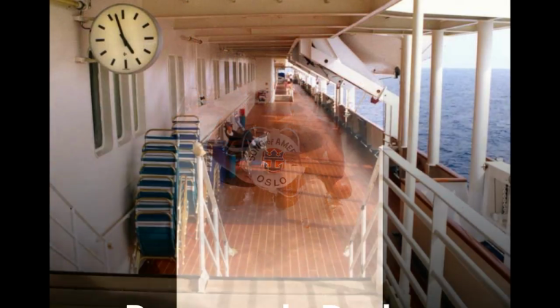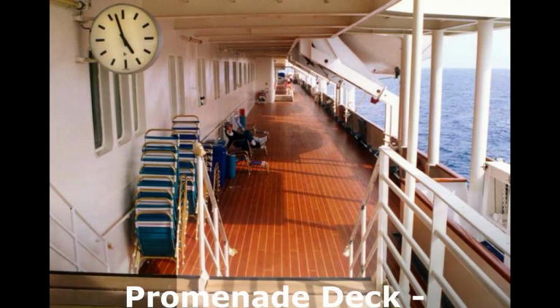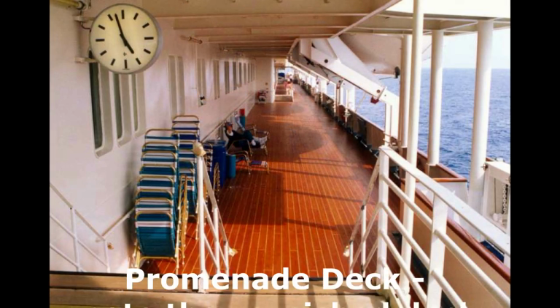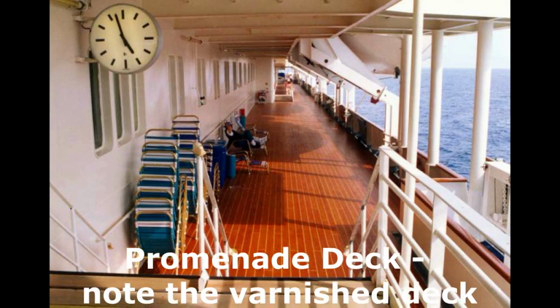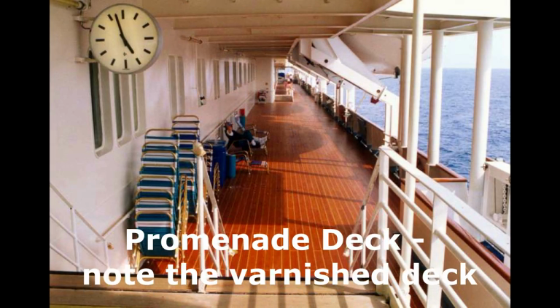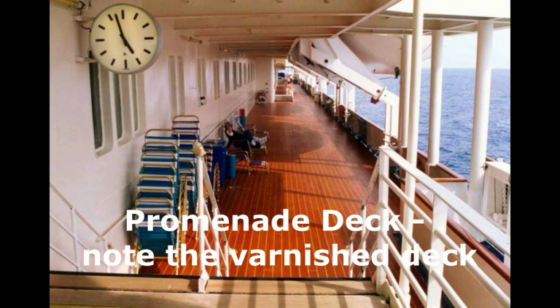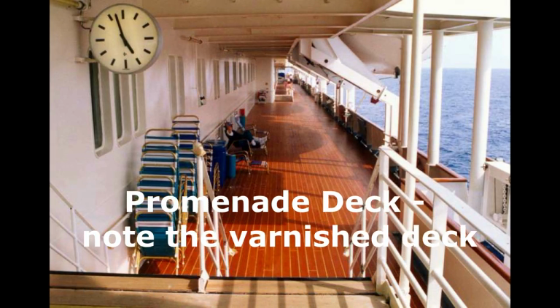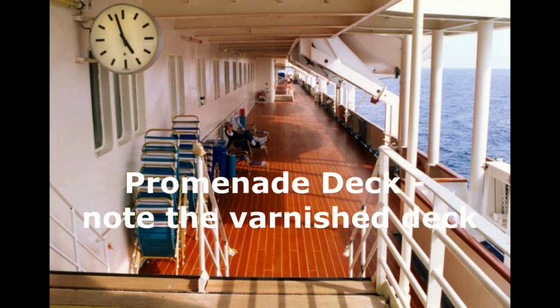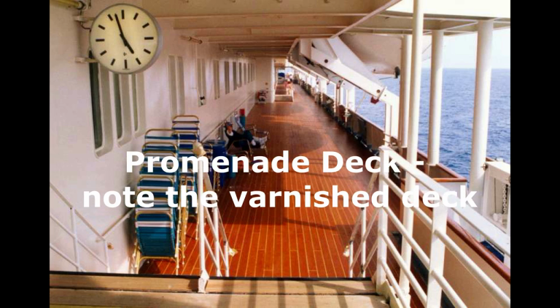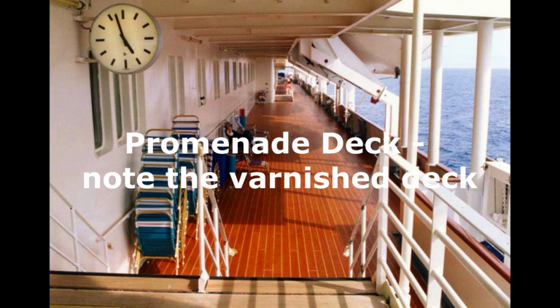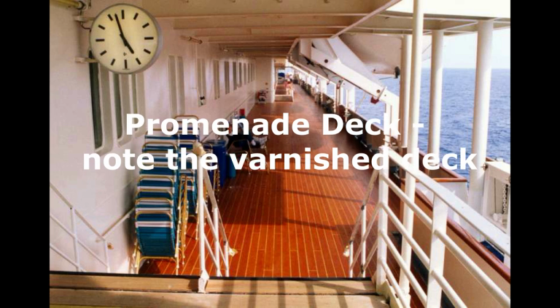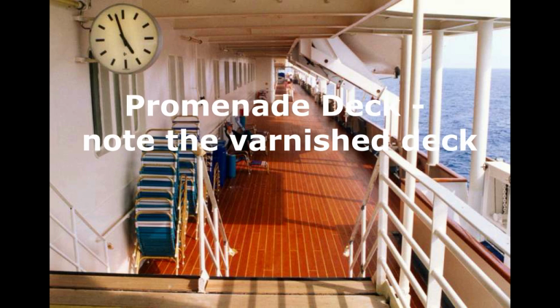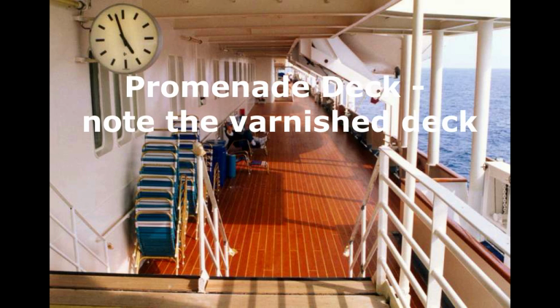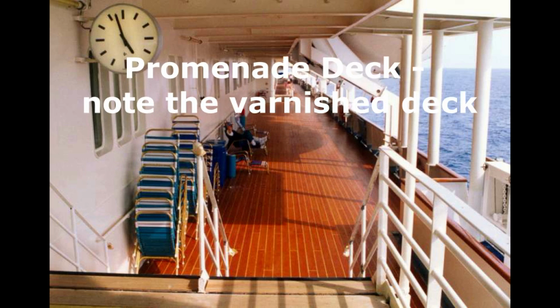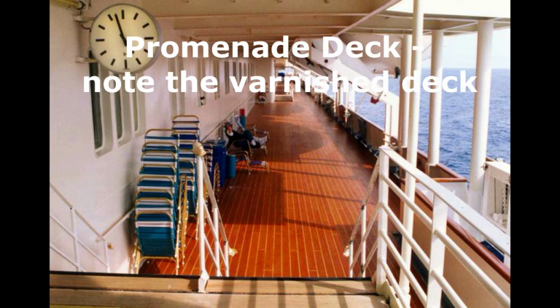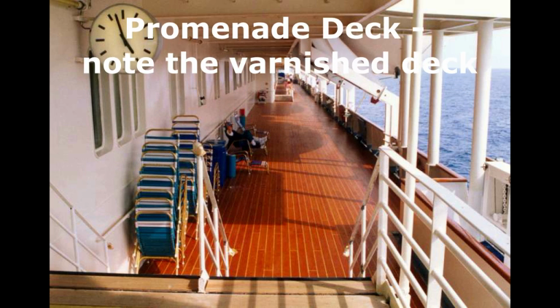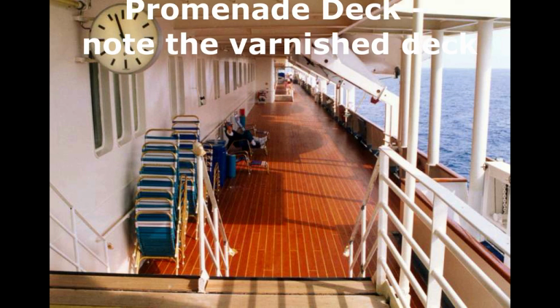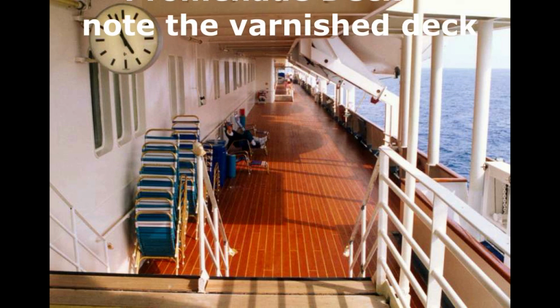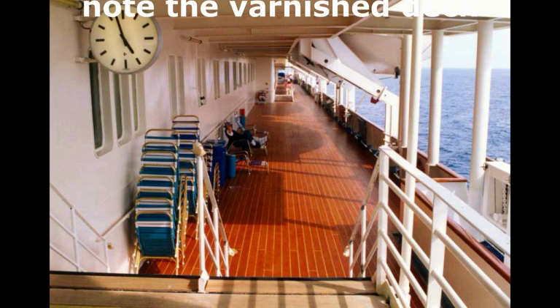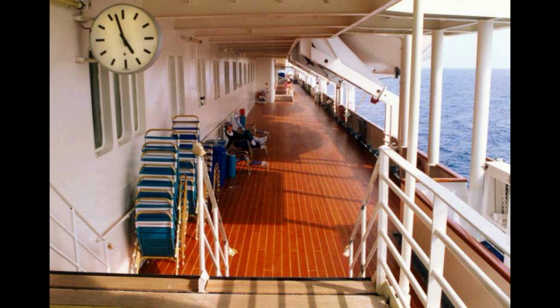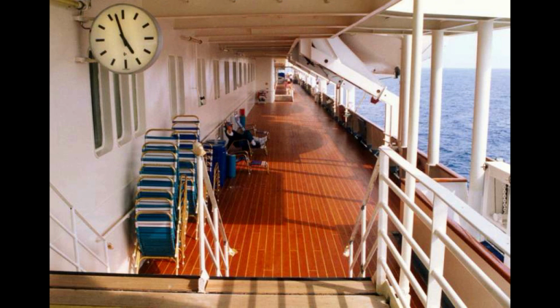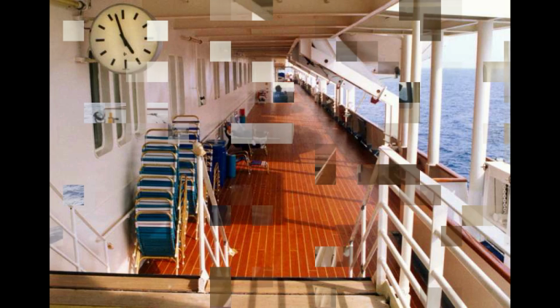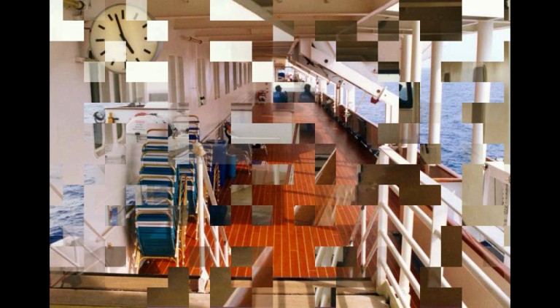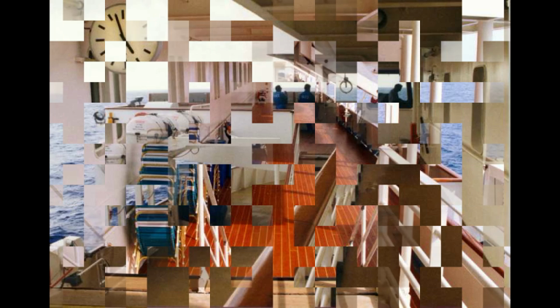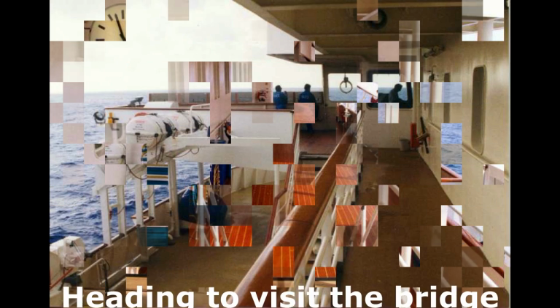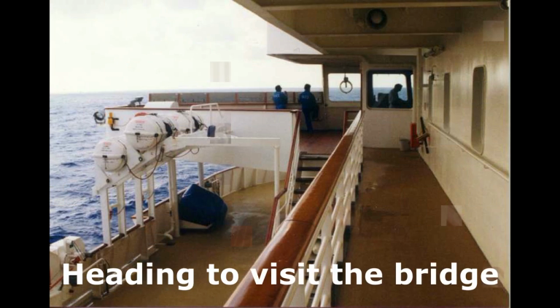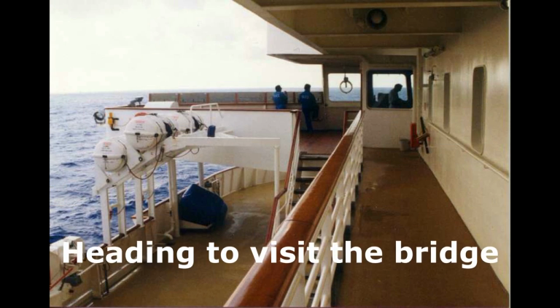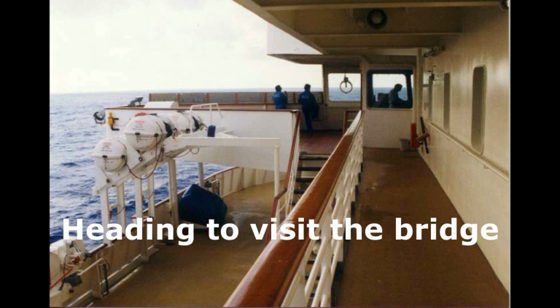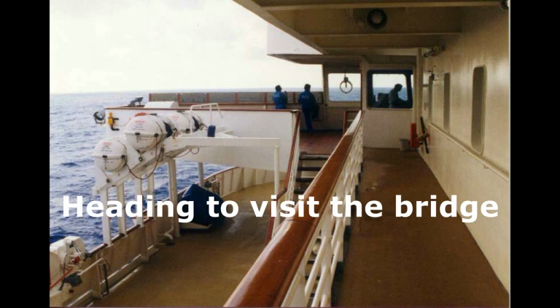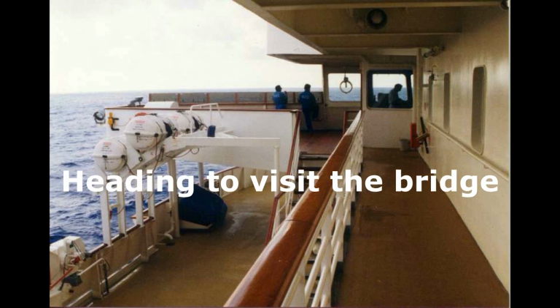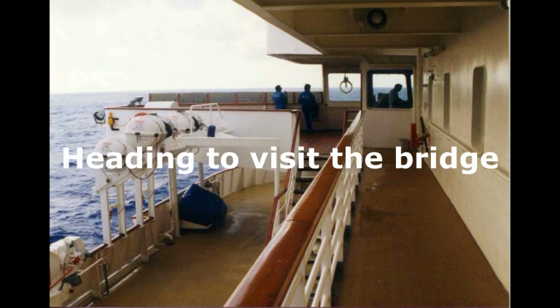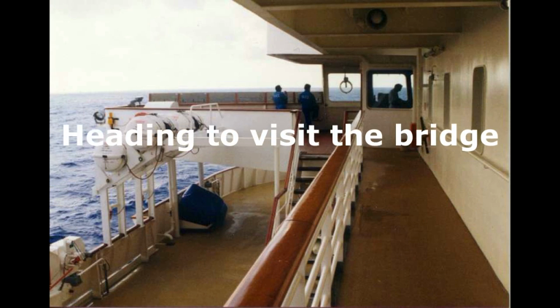Another thing I thought was beautiful was the varnished decks. However, in all practicality, they turned out to be slick when they got wet and people were falling down. So that was something the cruise line later changed on other ships.